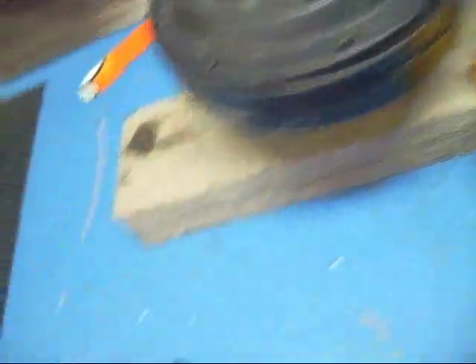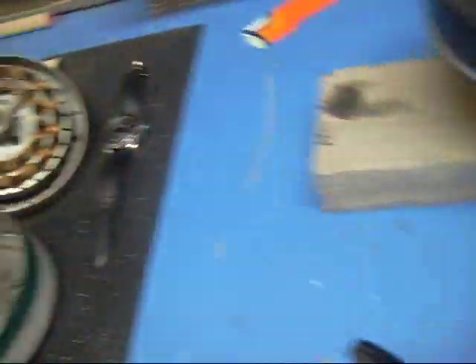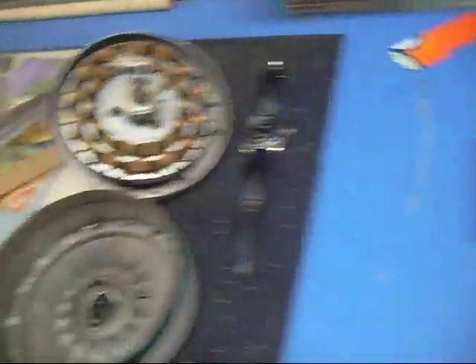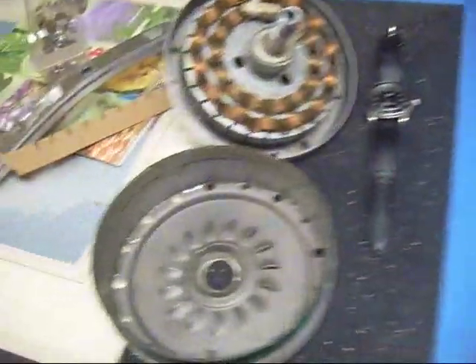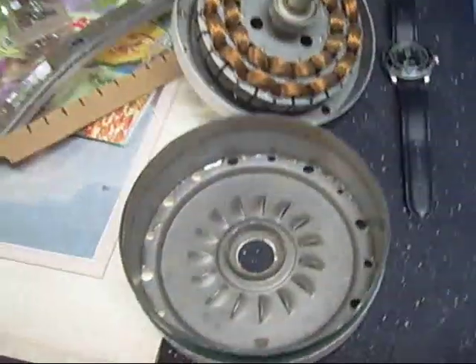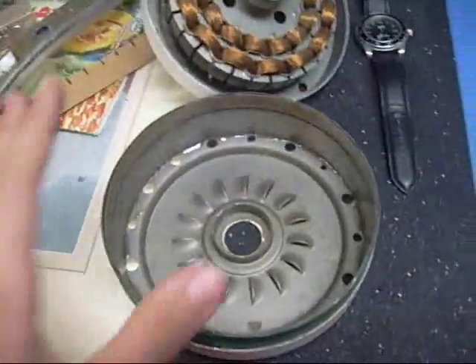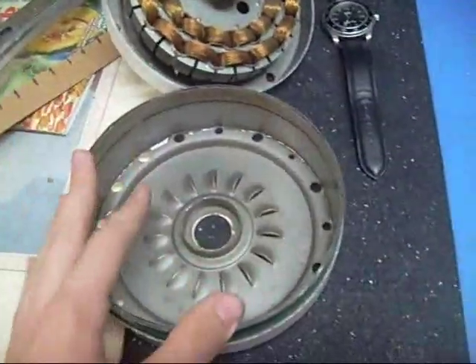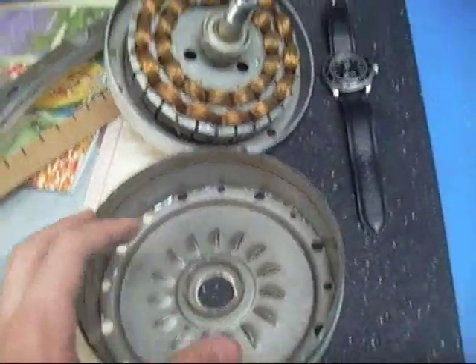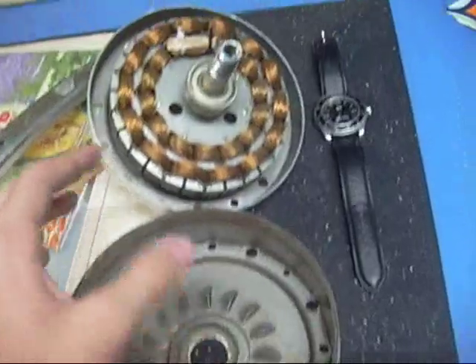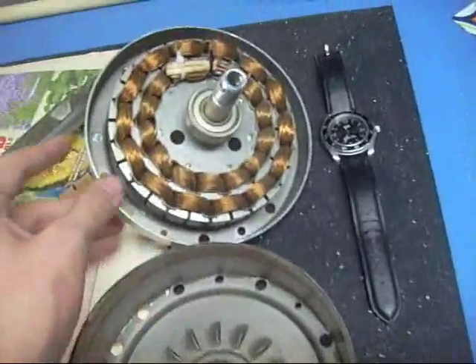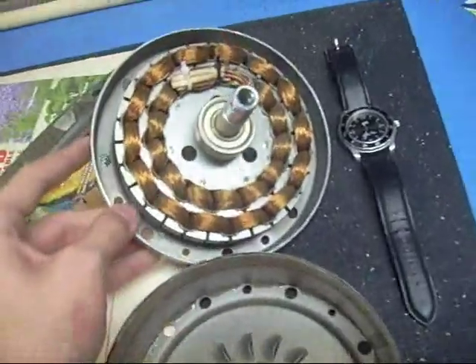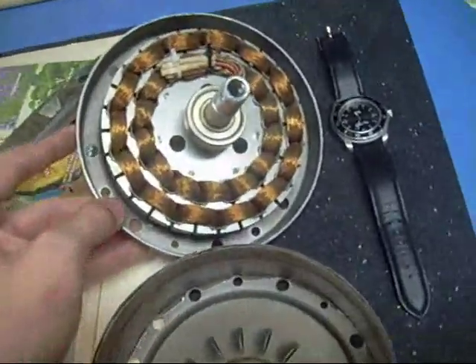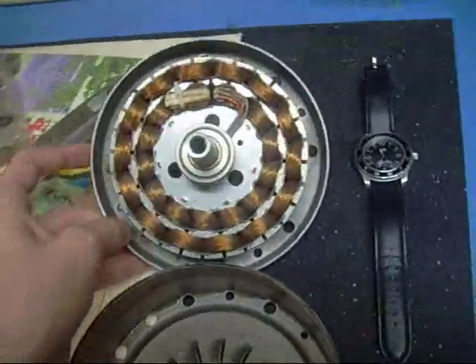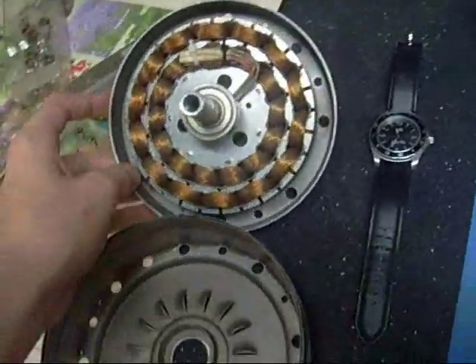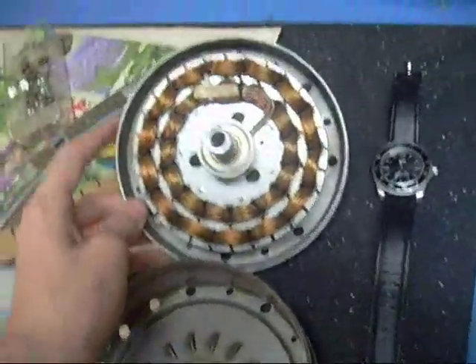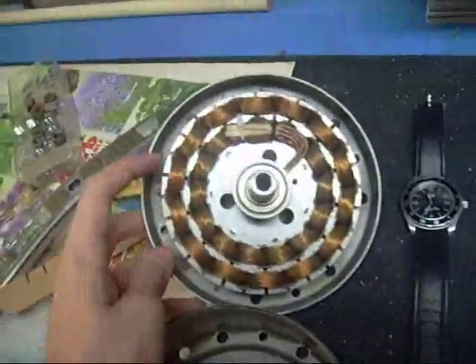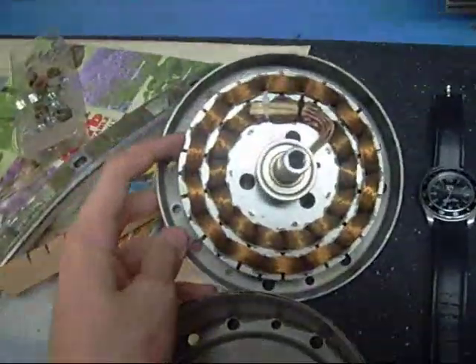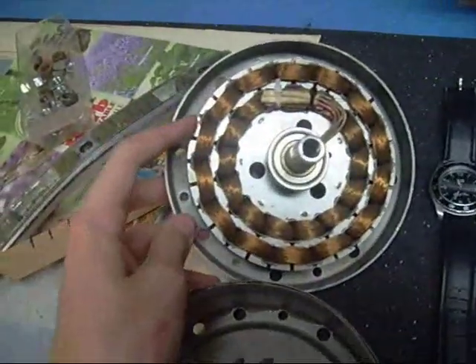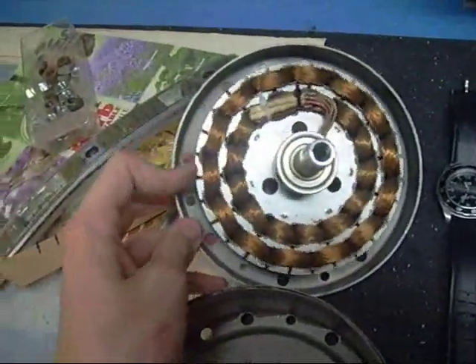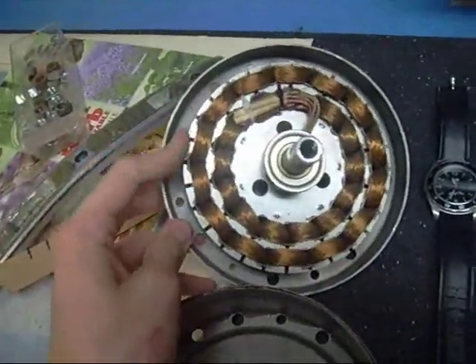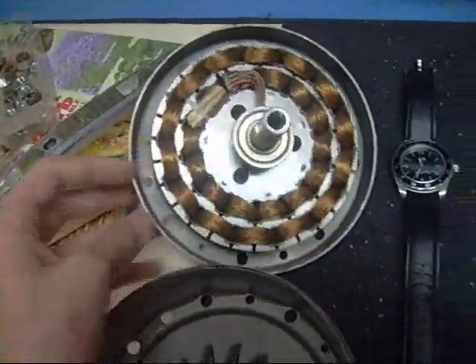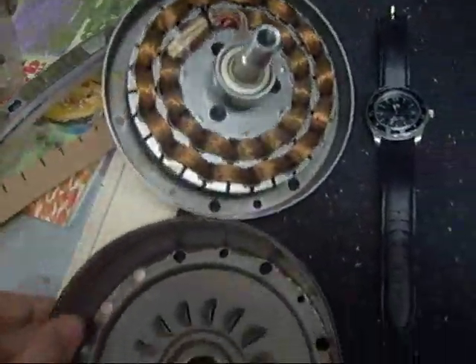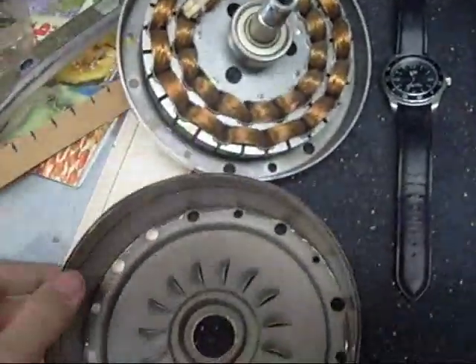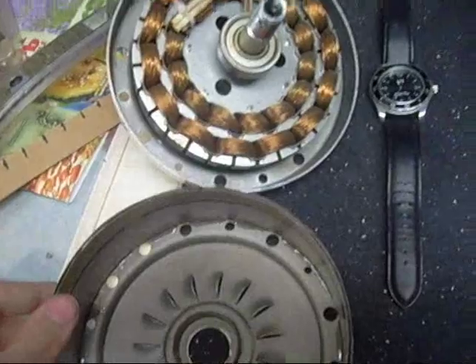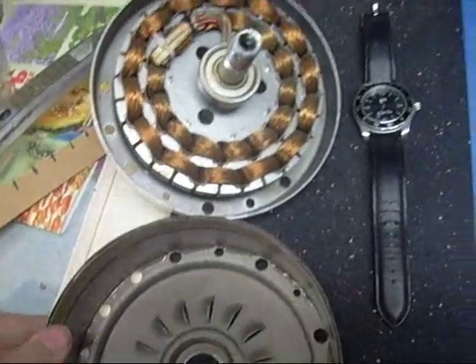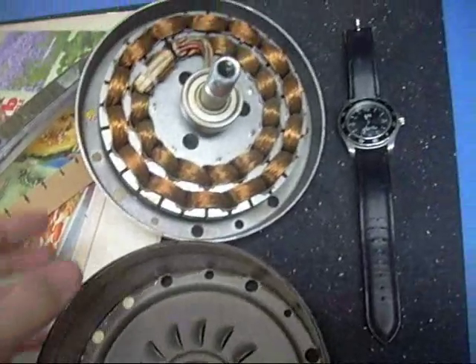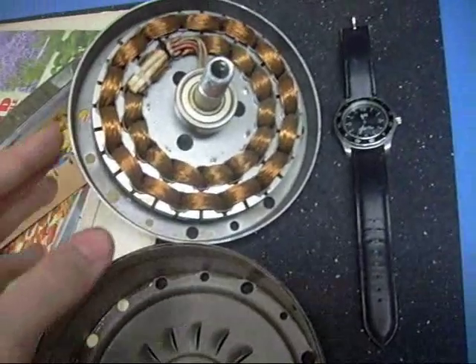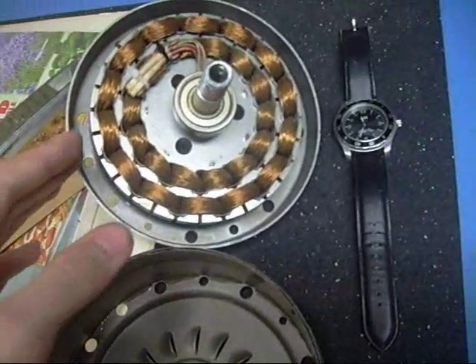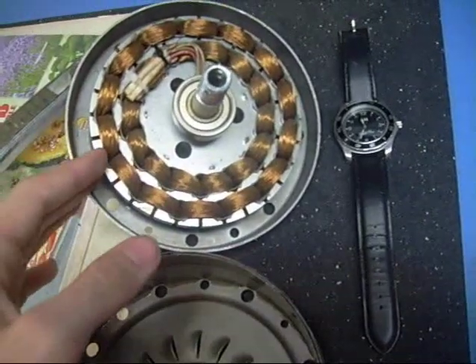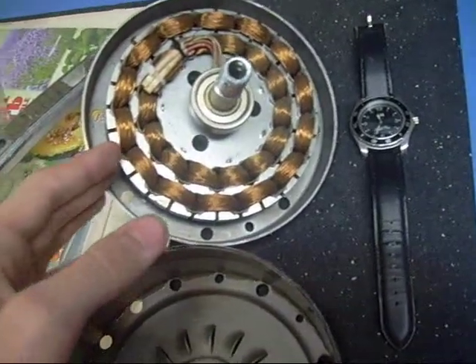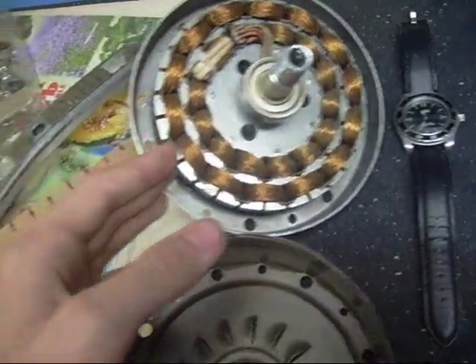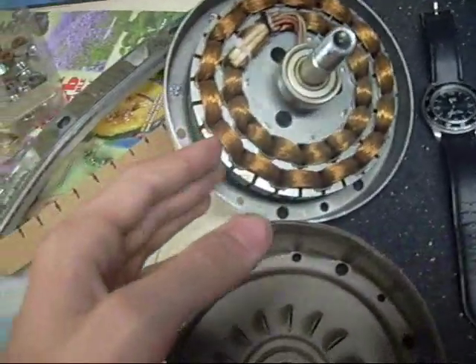The other one I'm working on right here is a little bit smaller — not that much smaller — but it has 14 coils, and I'm going to use 28 magnets on this one.